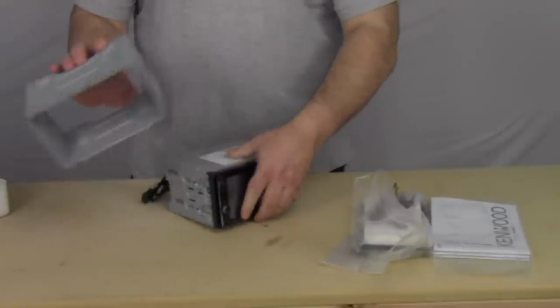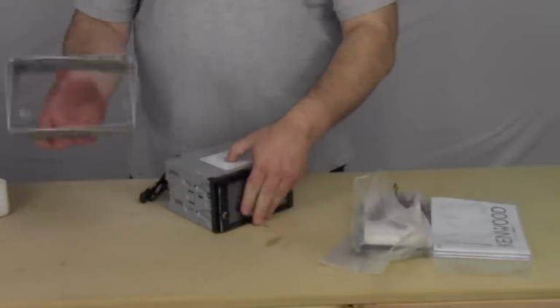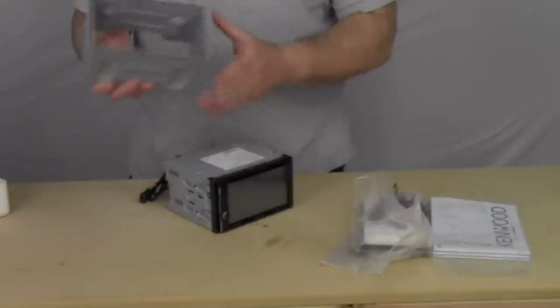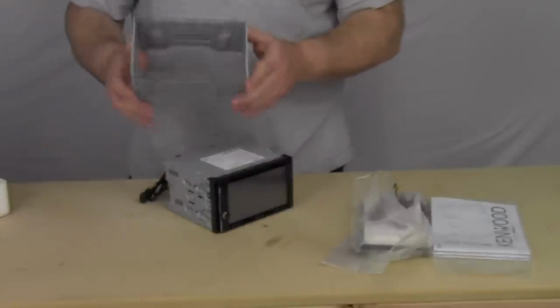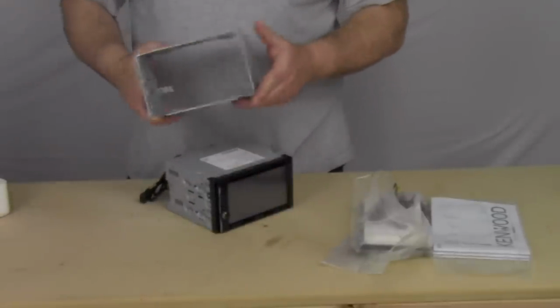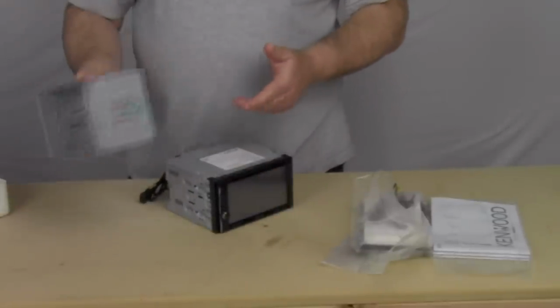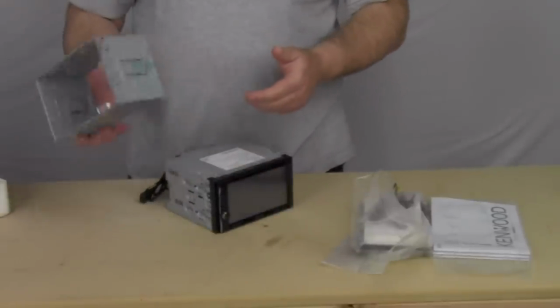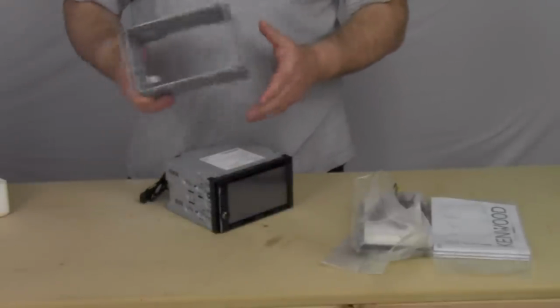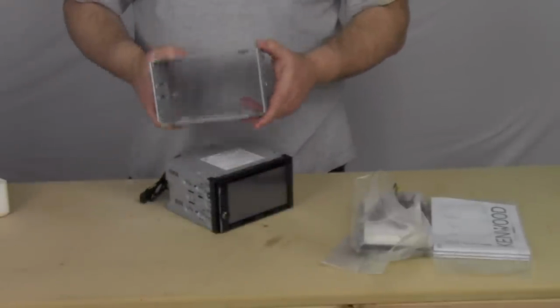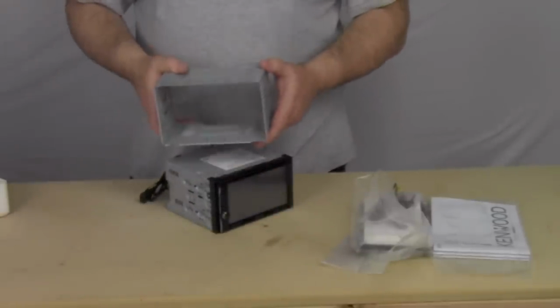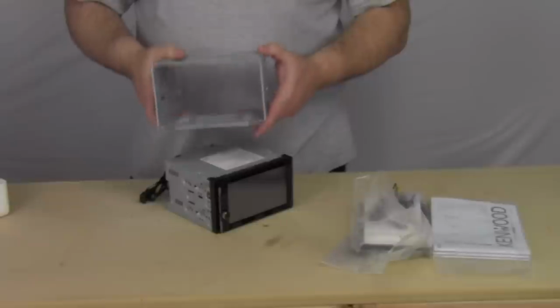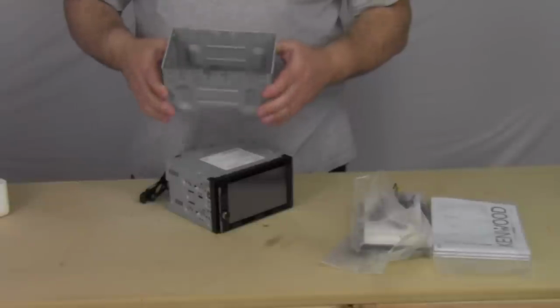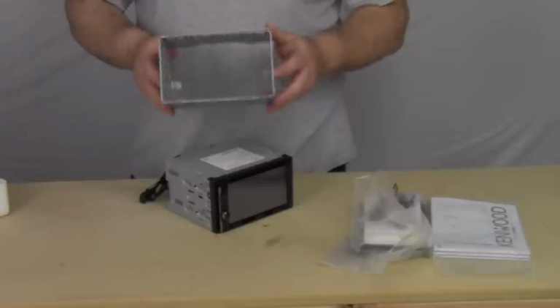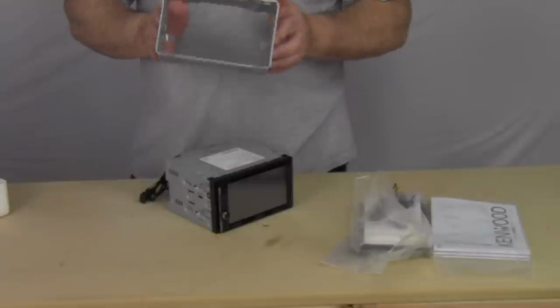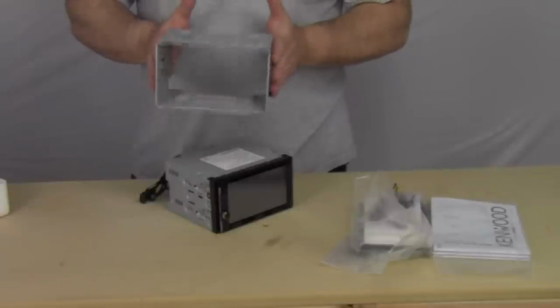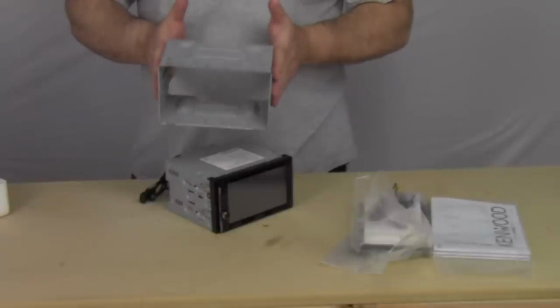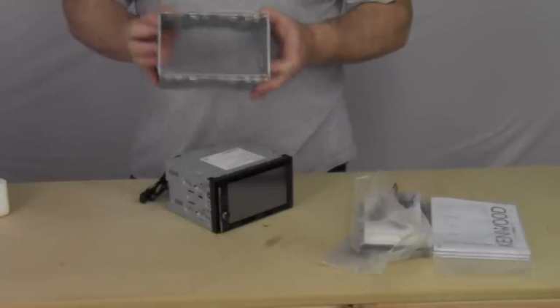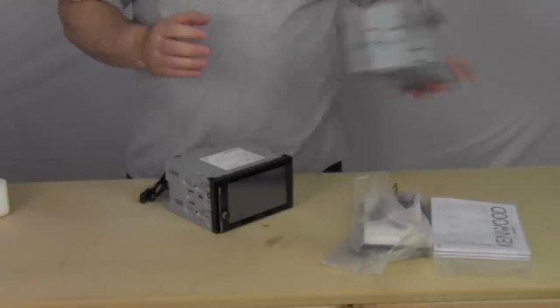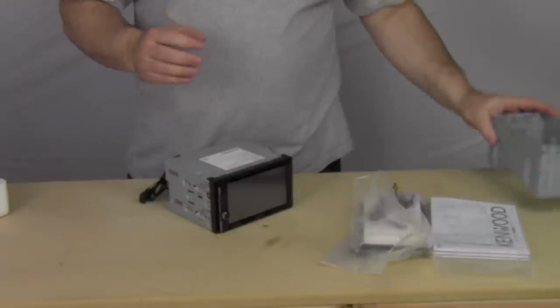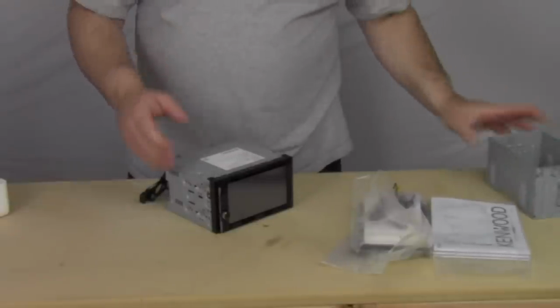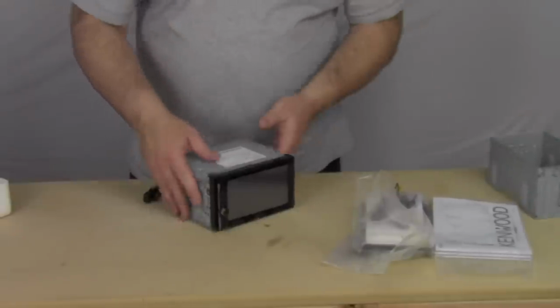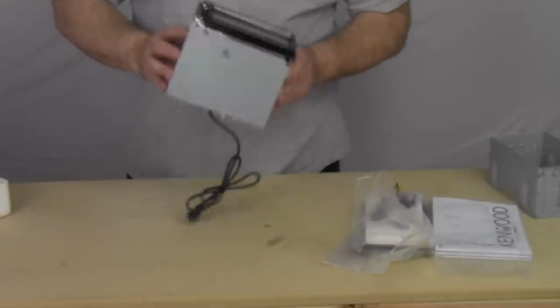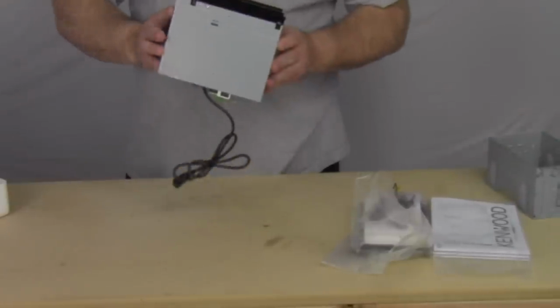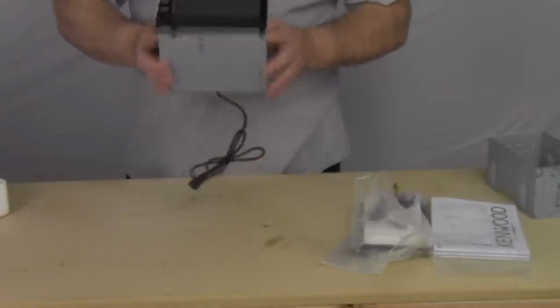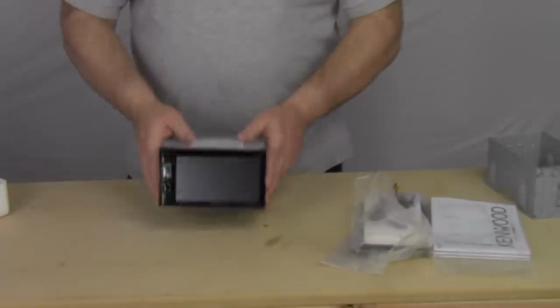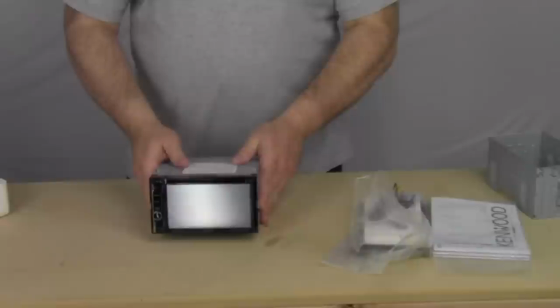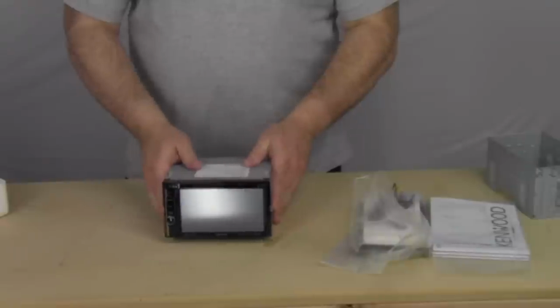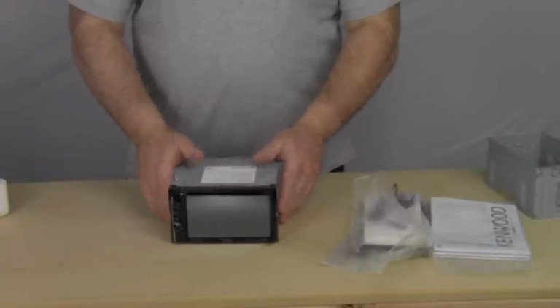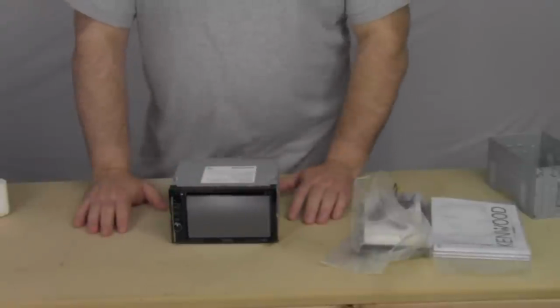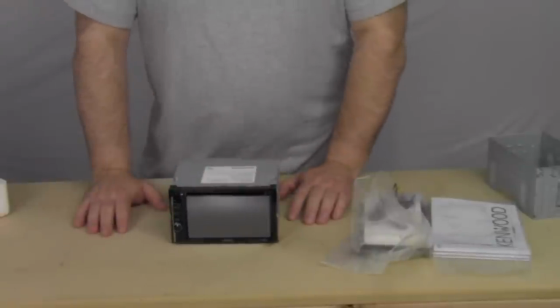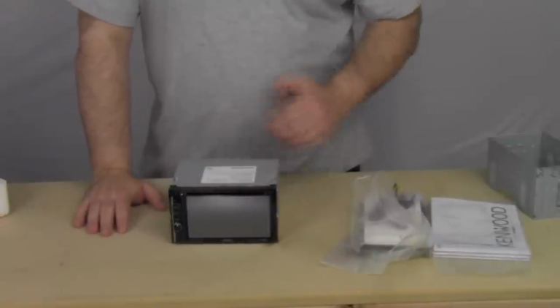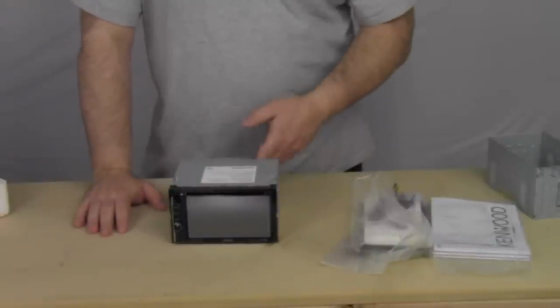Here's the cage that you may or may not need. Usually in most cases you won't need it — this is for custom installations. Anyway, here's the radio. Let's get it mounted up and see what's on the back.